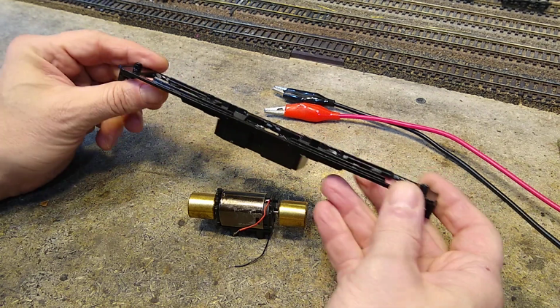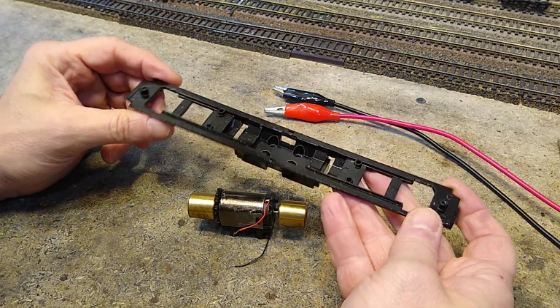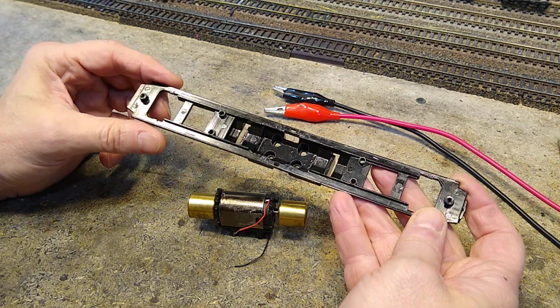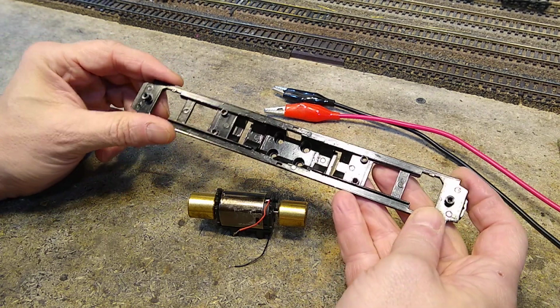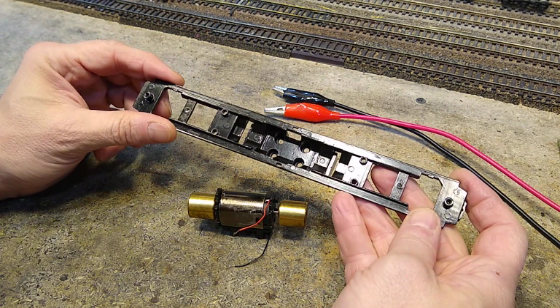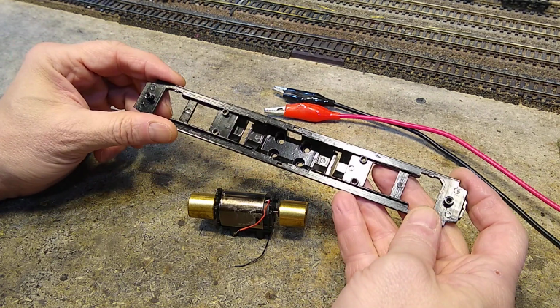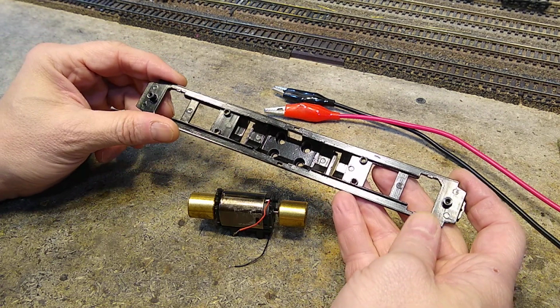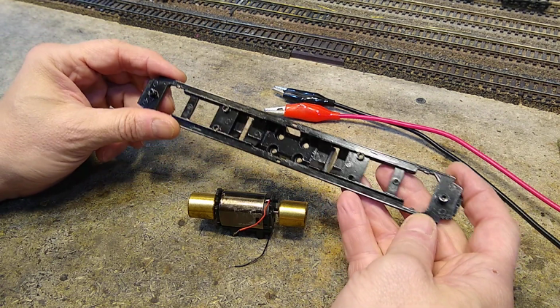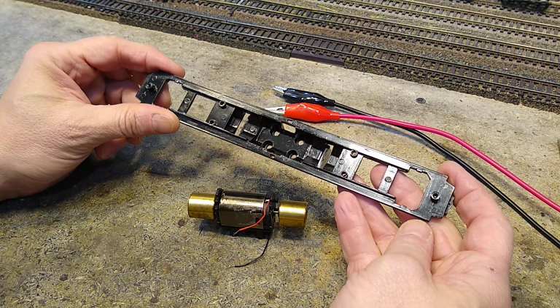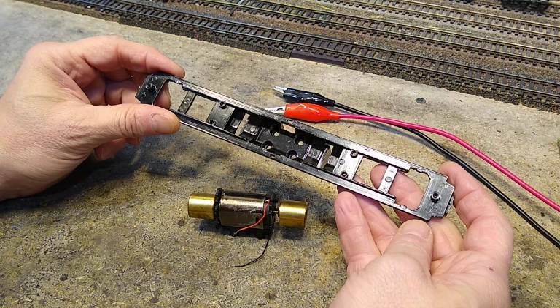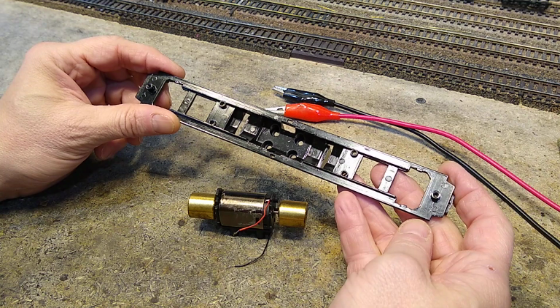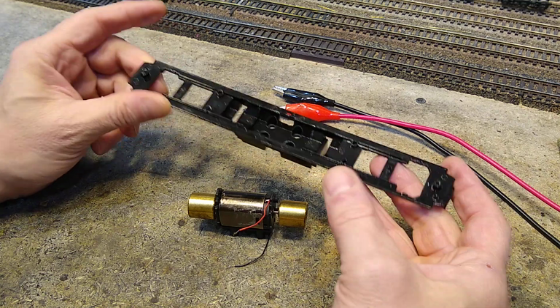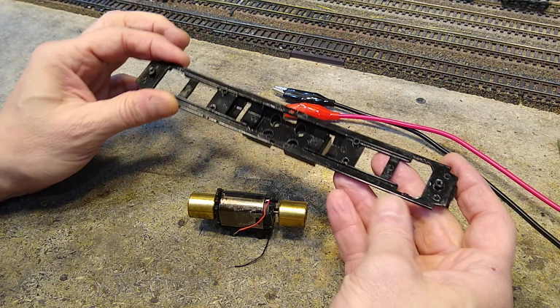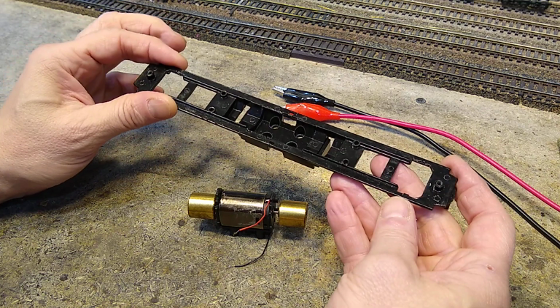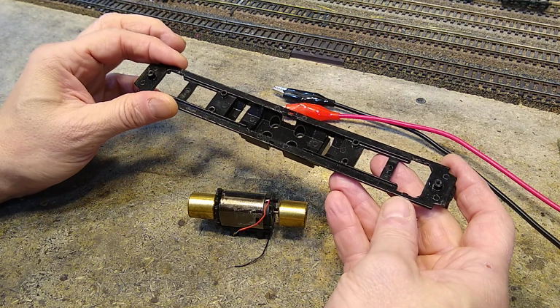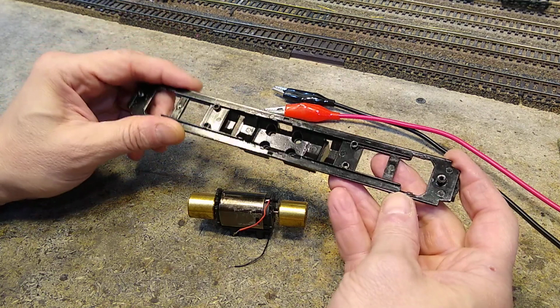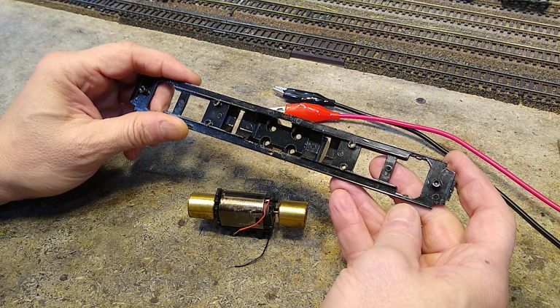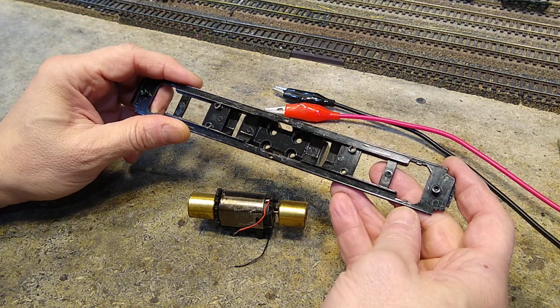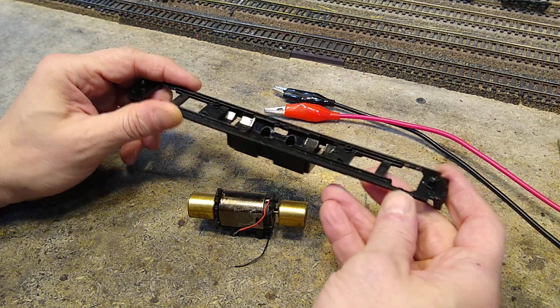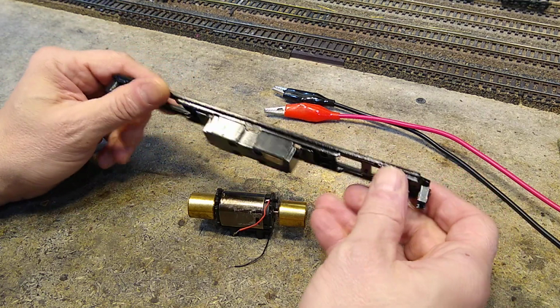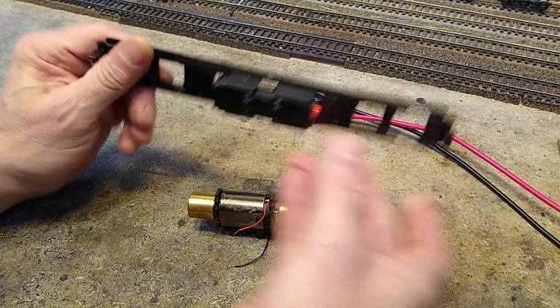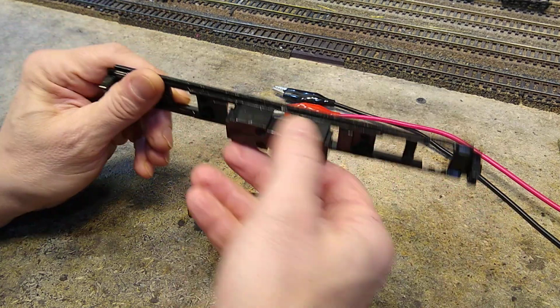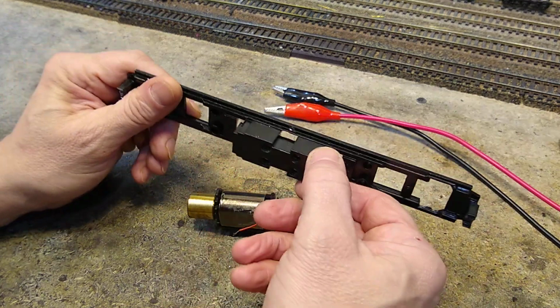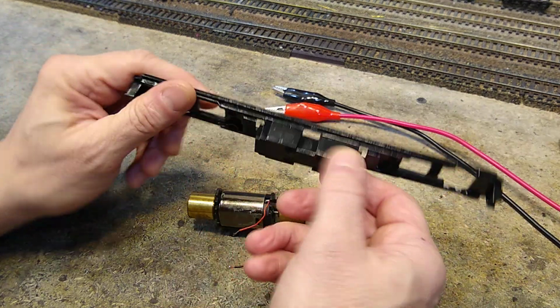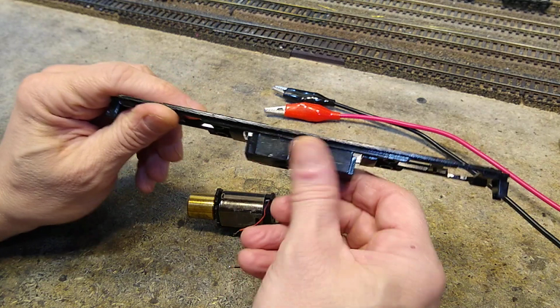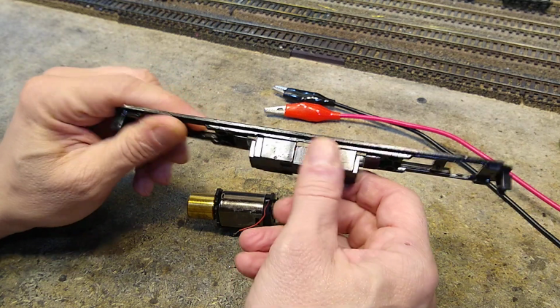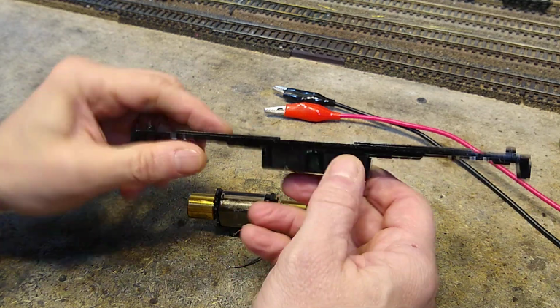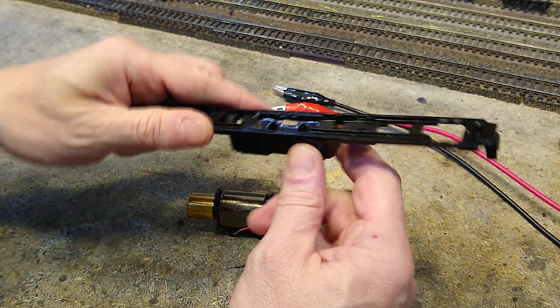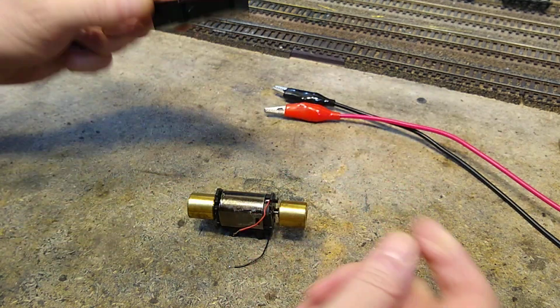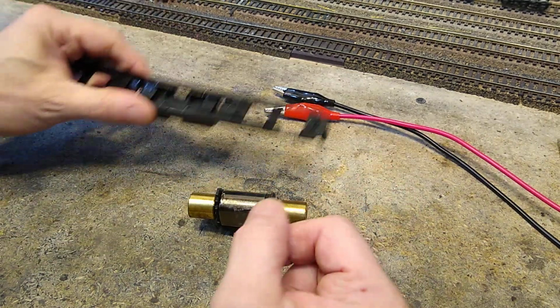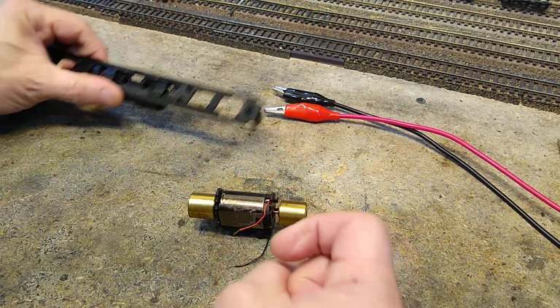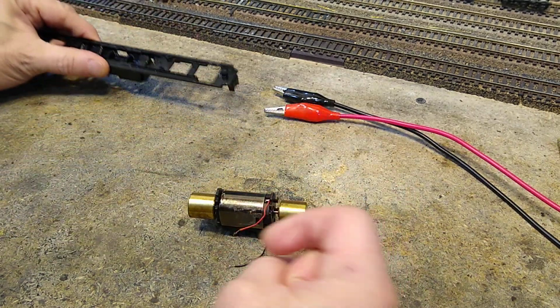I'm thinking I'm going to do aluminum bar stock, which I can mill on my milling machine, to make this. And the fuel tank can then be screwed on instead of having something like this. But I want to show you what I found with the motor.